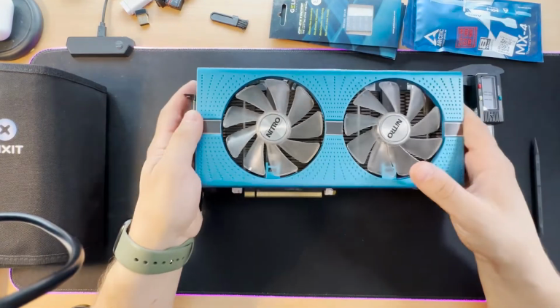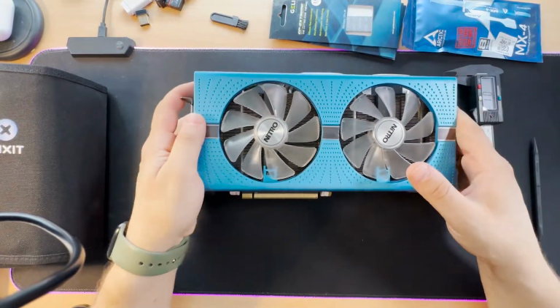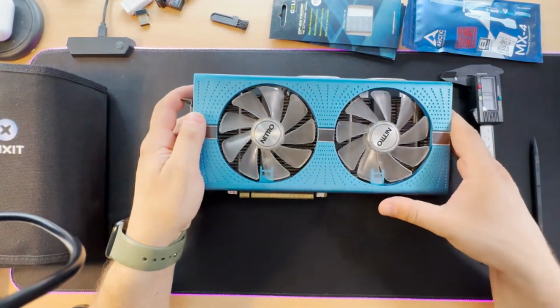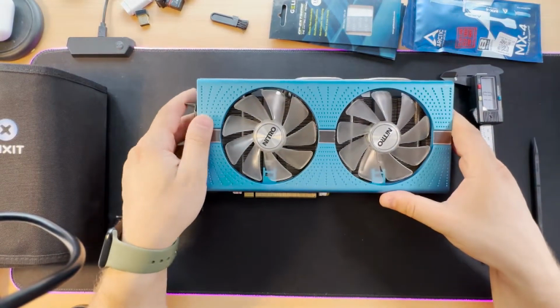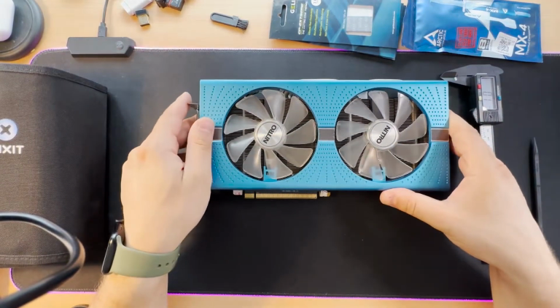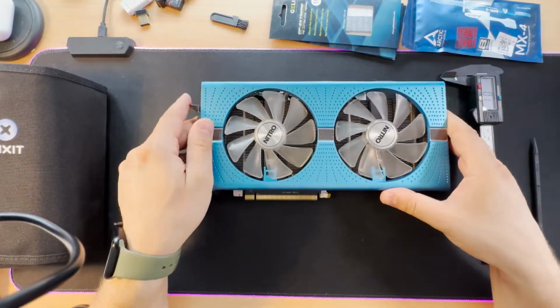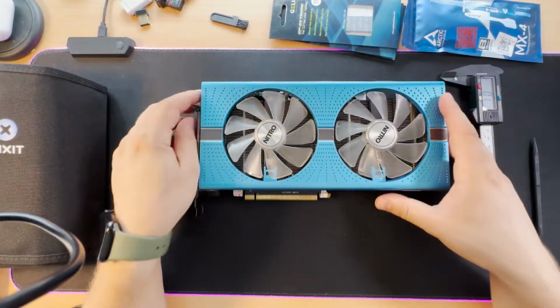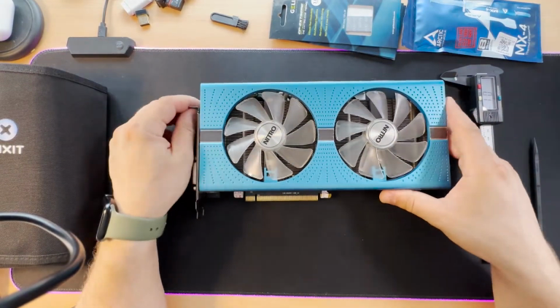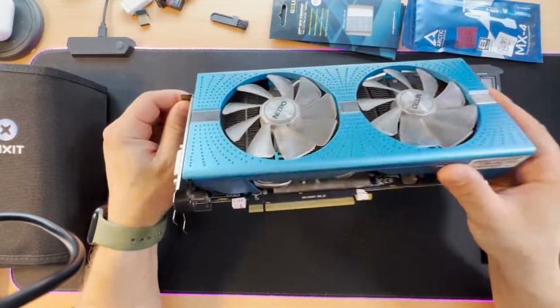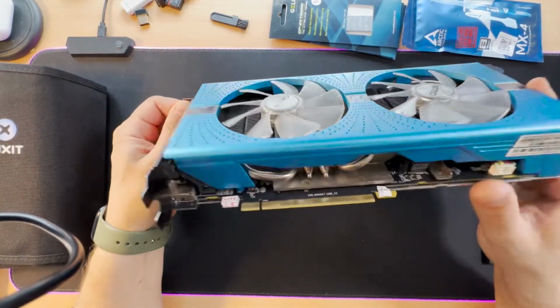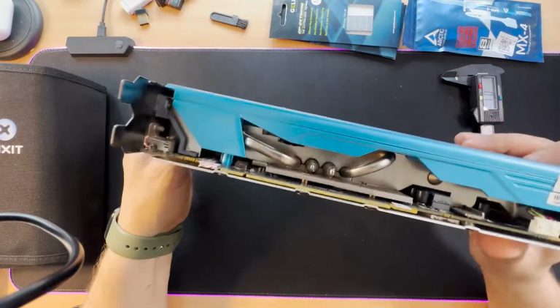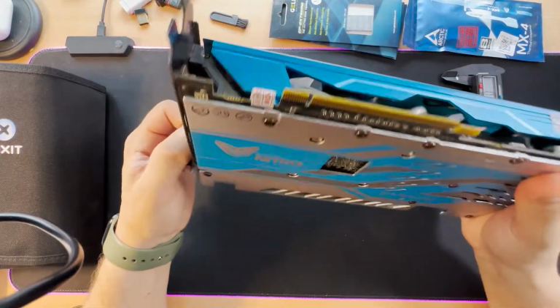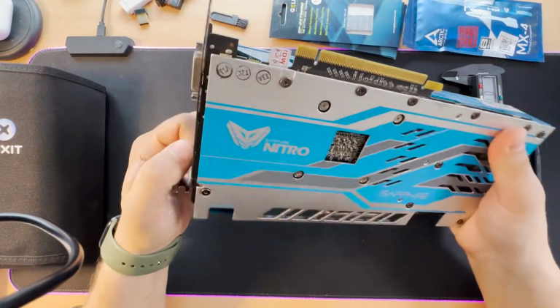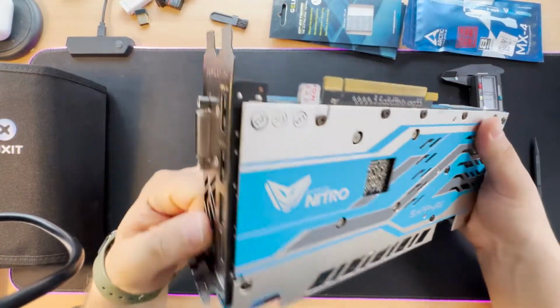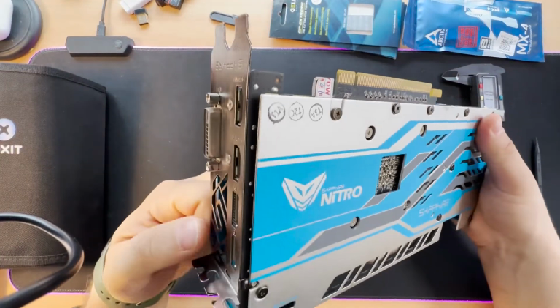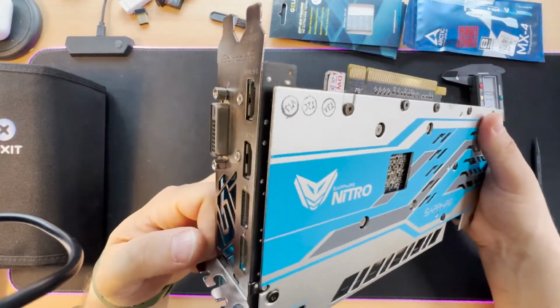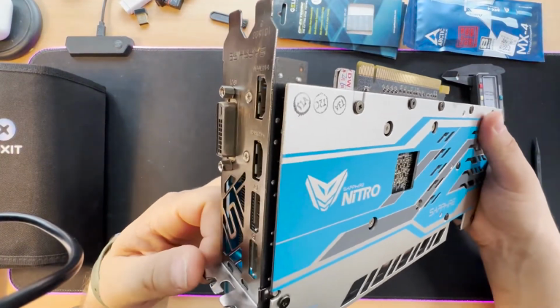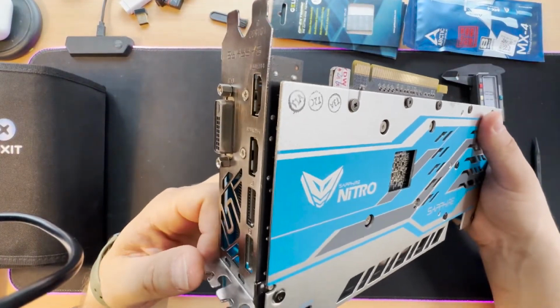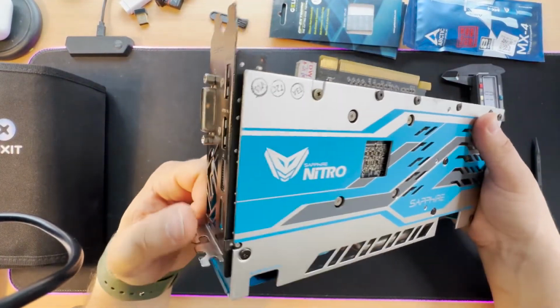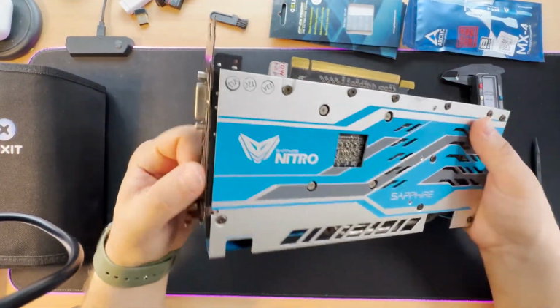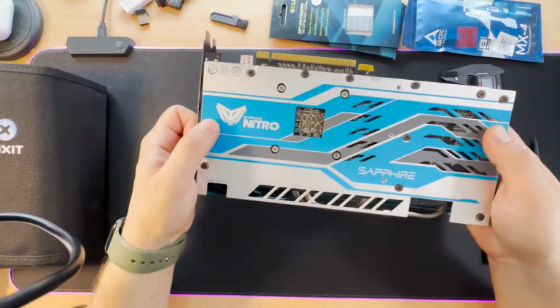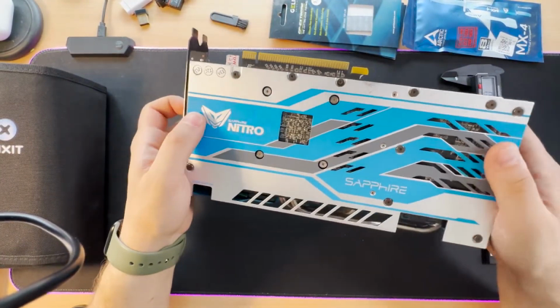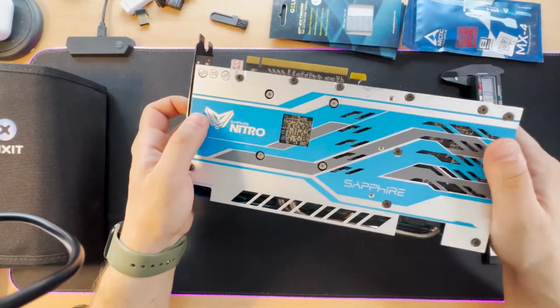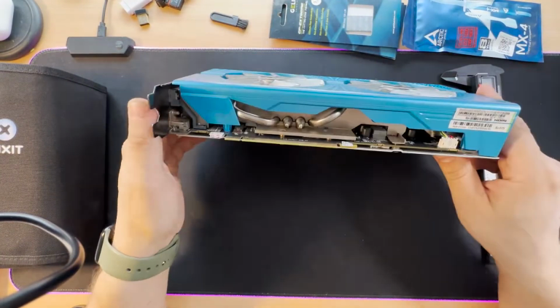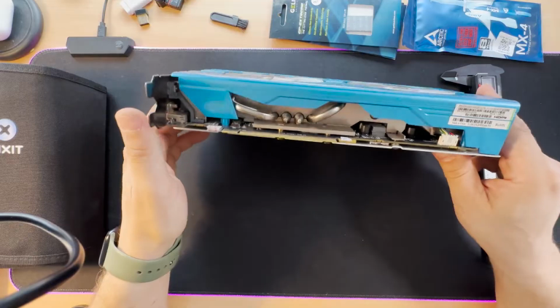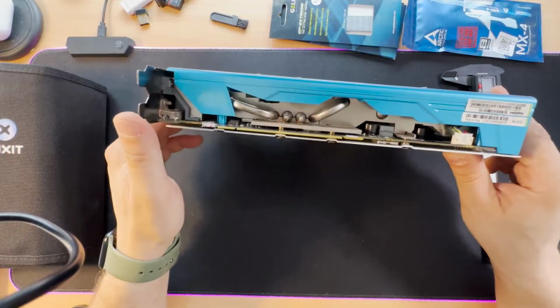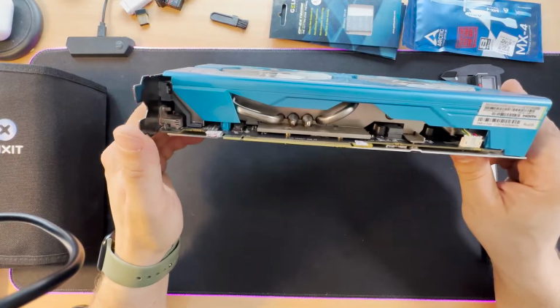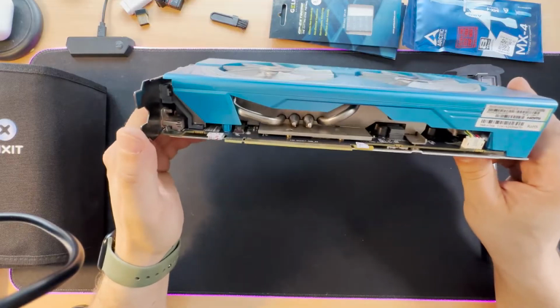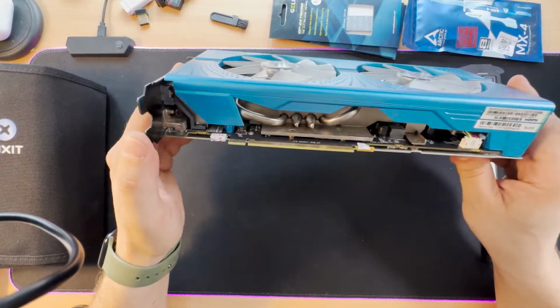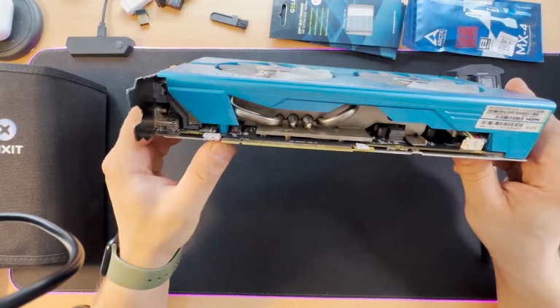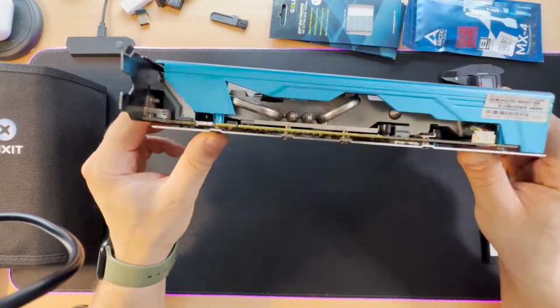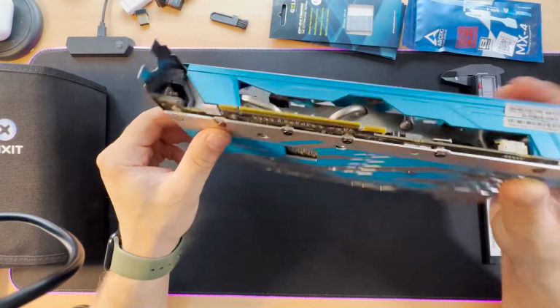This is a very good gaming graphic card. I just bought it used and I don't know if it was used for Bitcoin mining or something like that. We will make this graphic card like new.